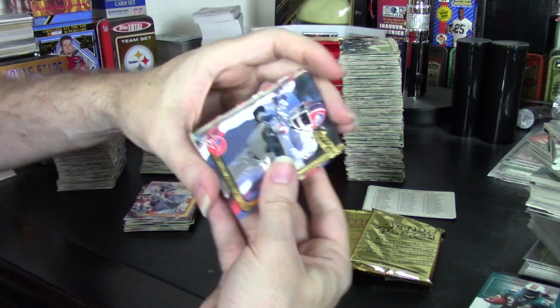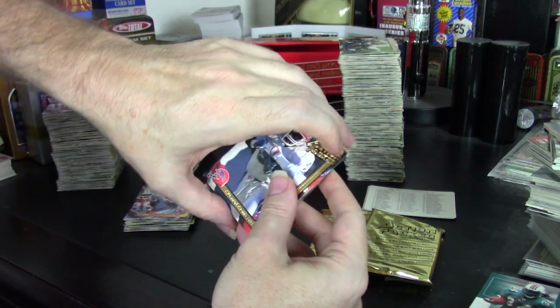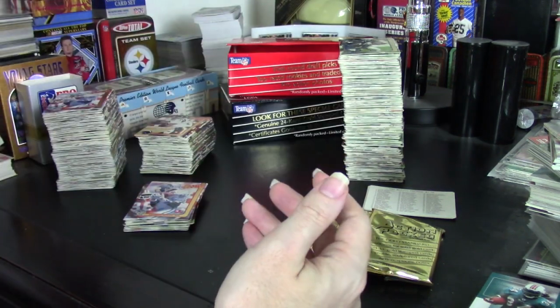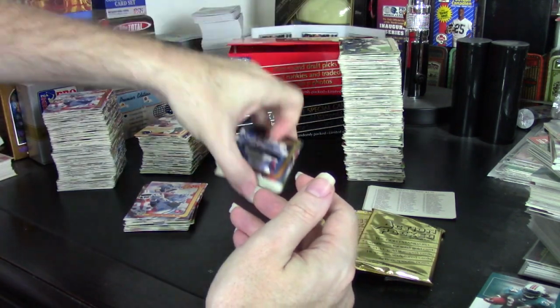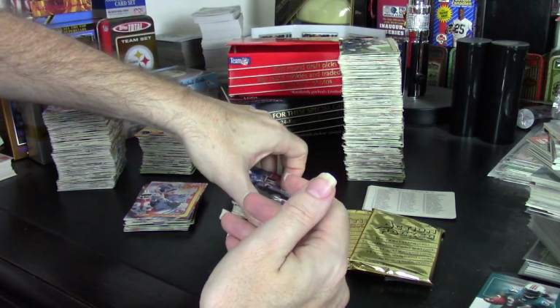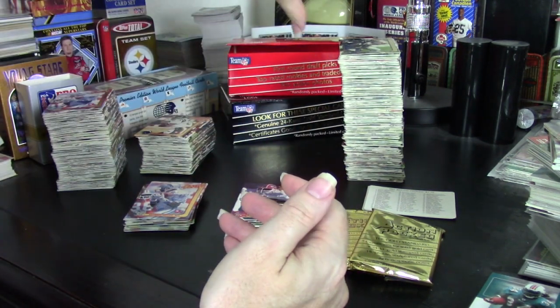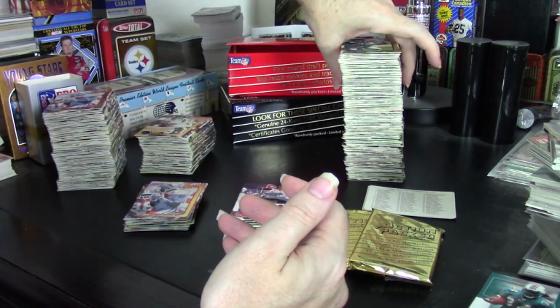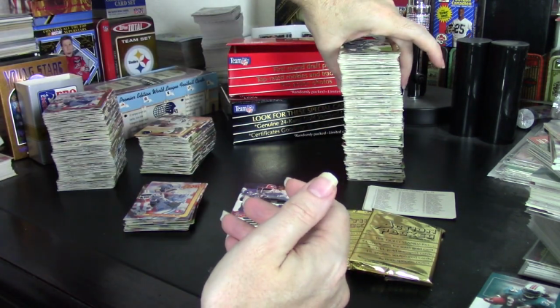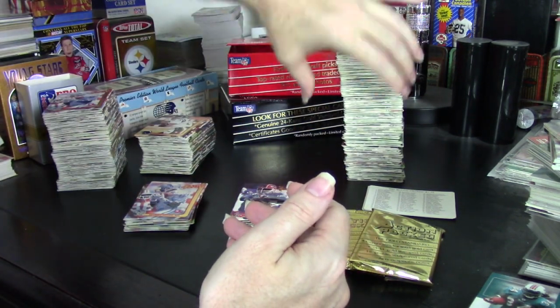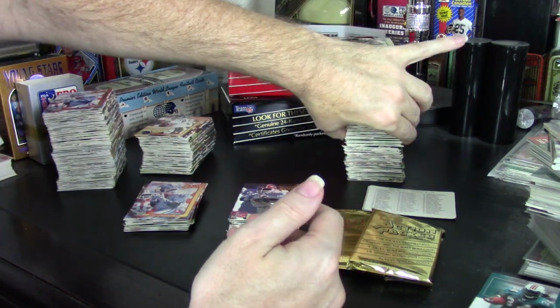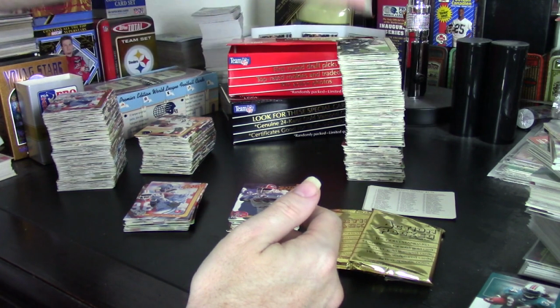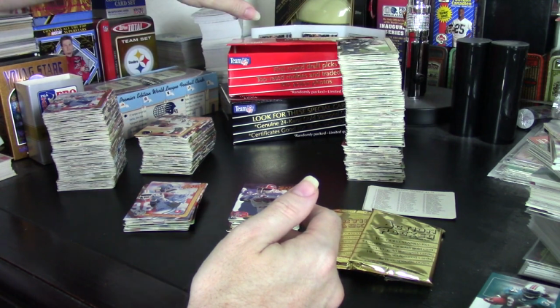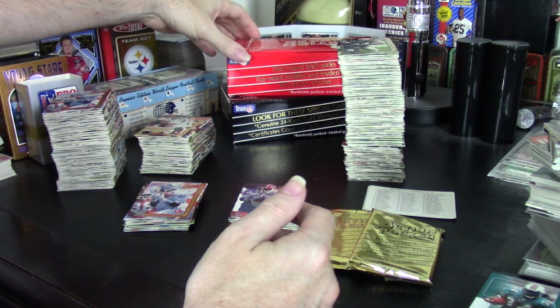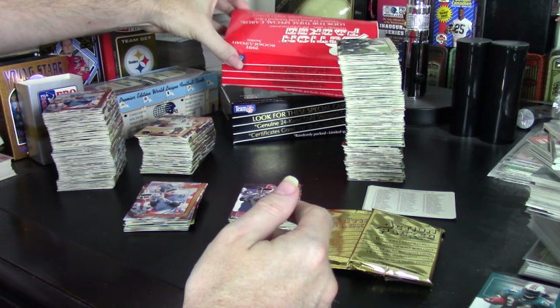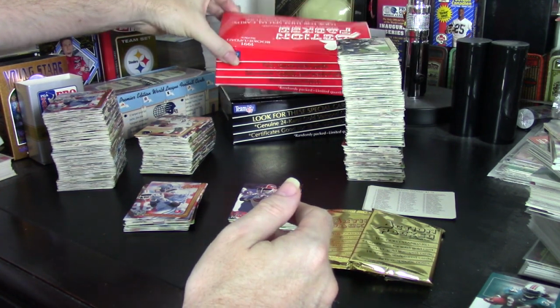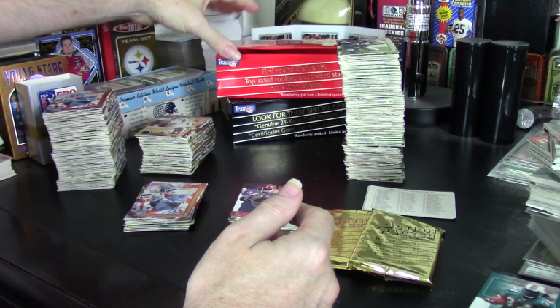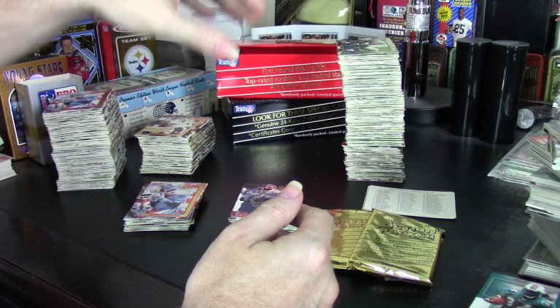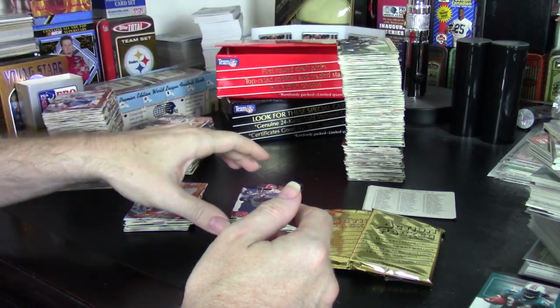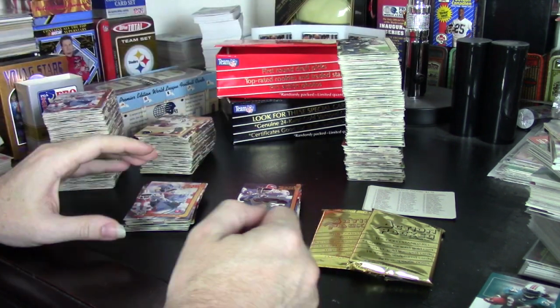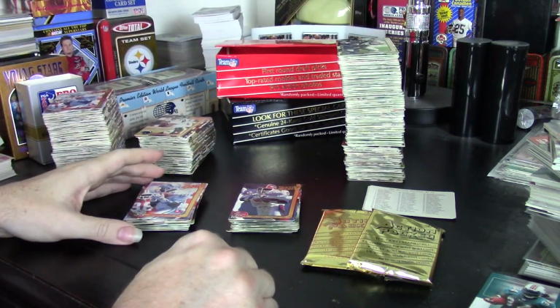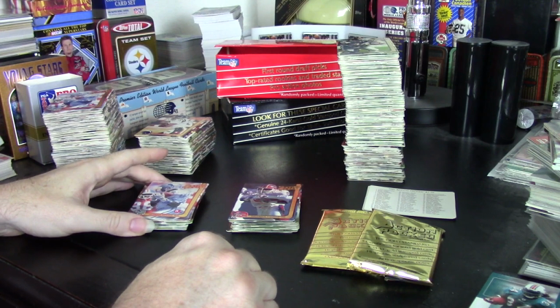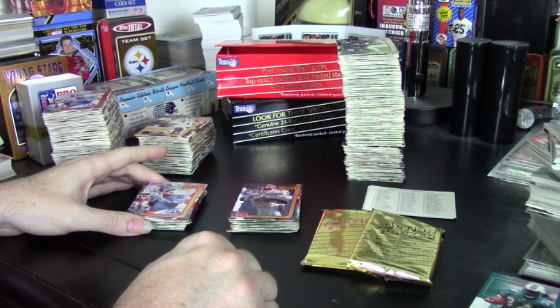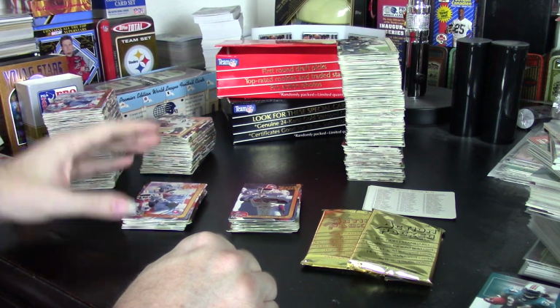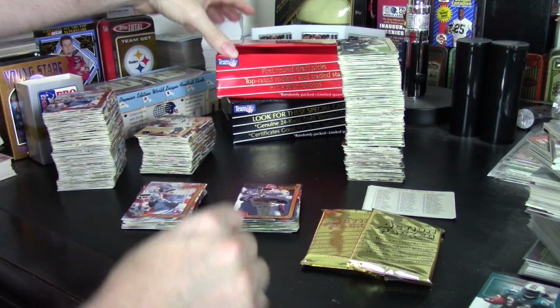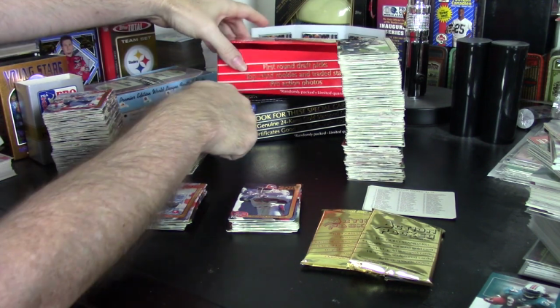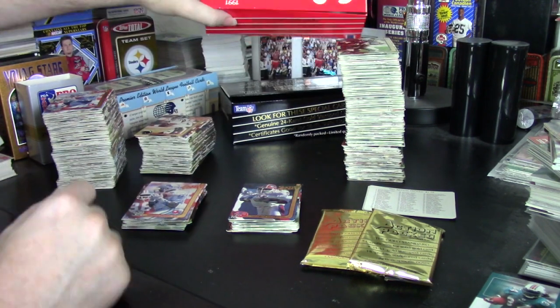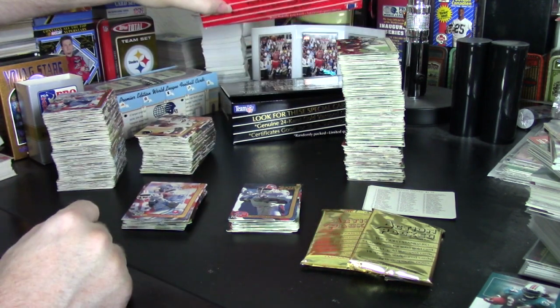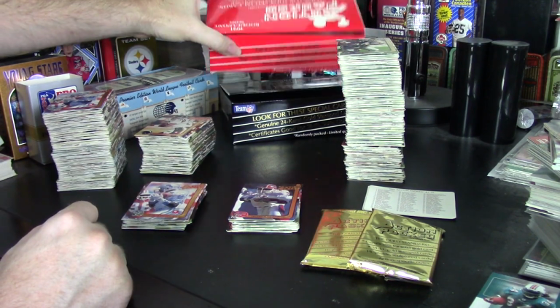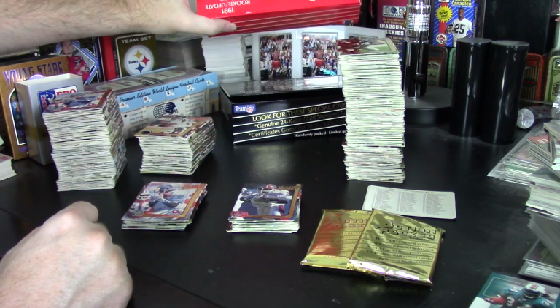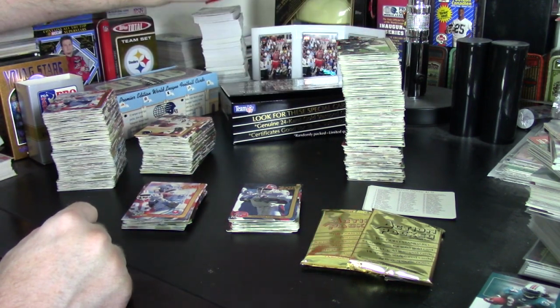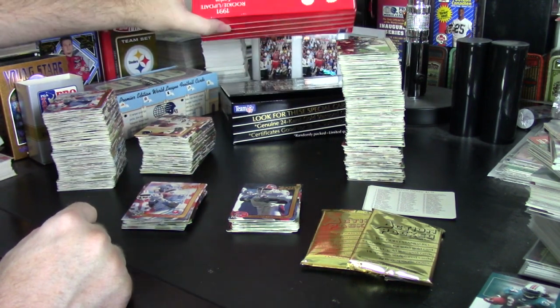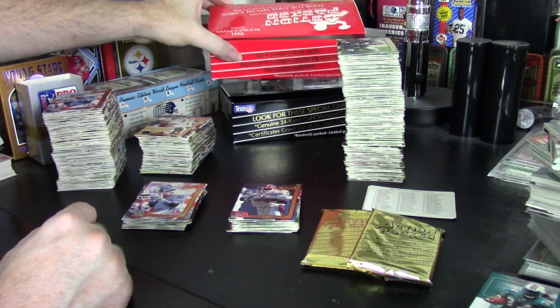This is a straightforward affair. This is the kind of box you open in order to get a complete set rather than to hunt for great cards. The rookies on the other hand — this is something I'm very familiar with.